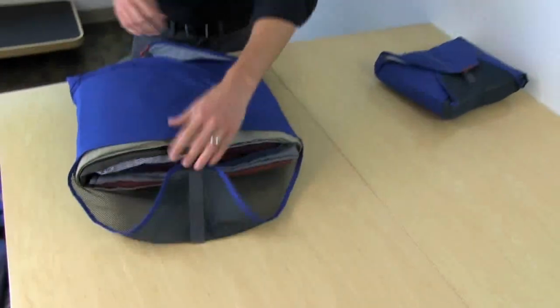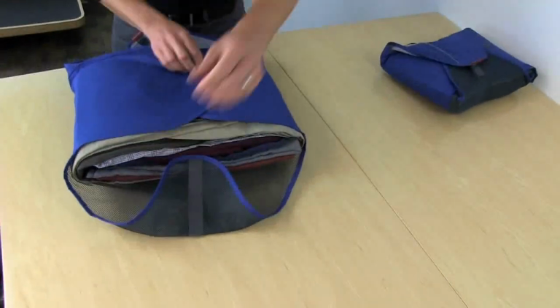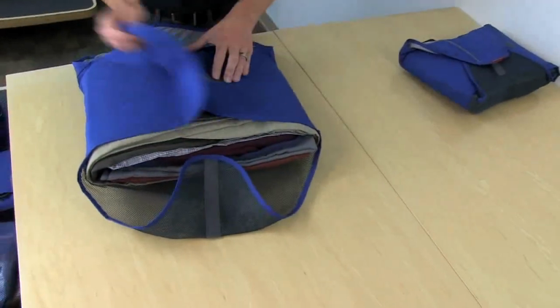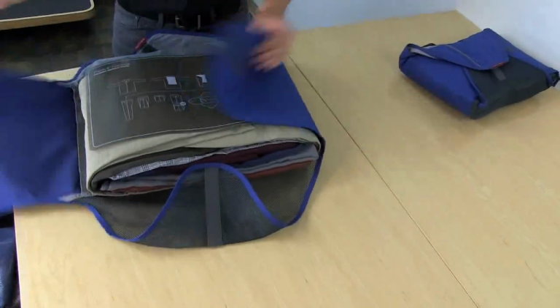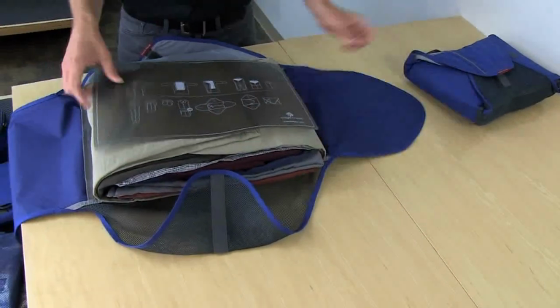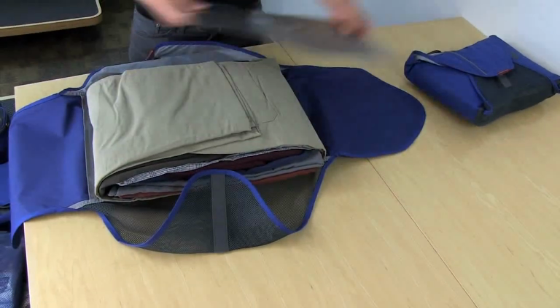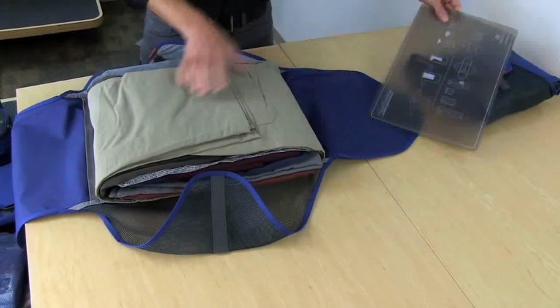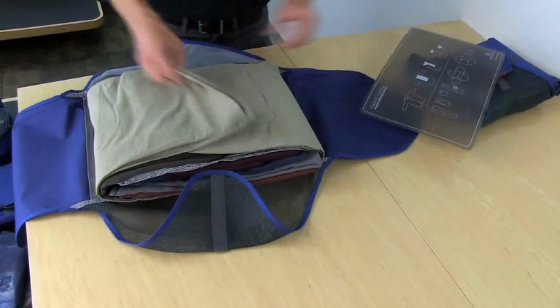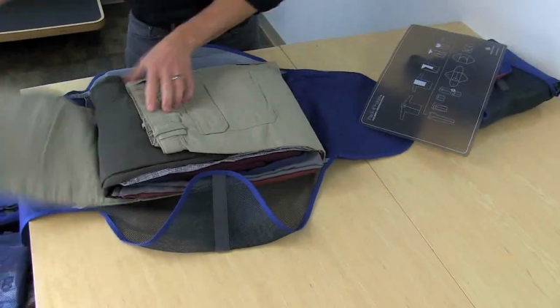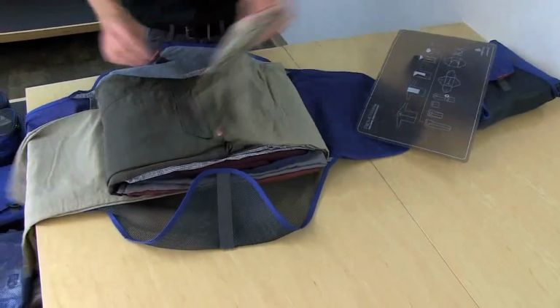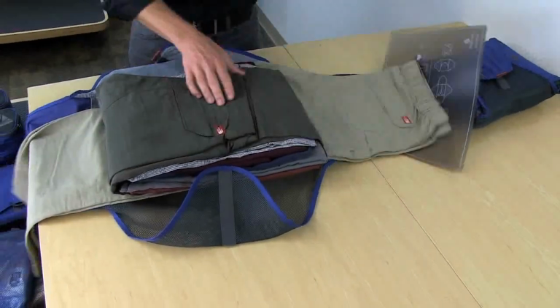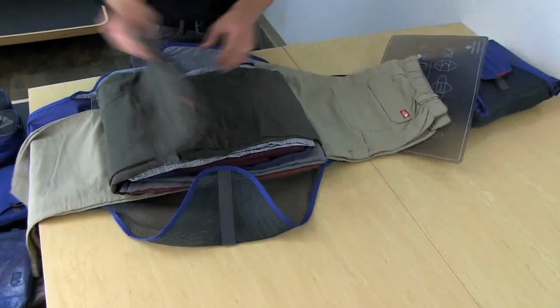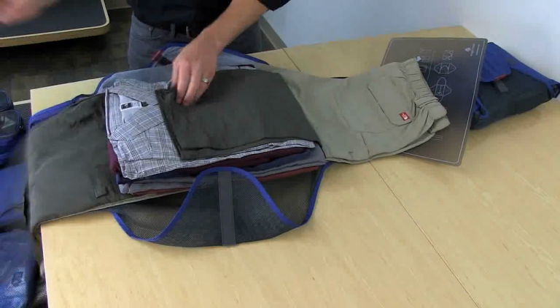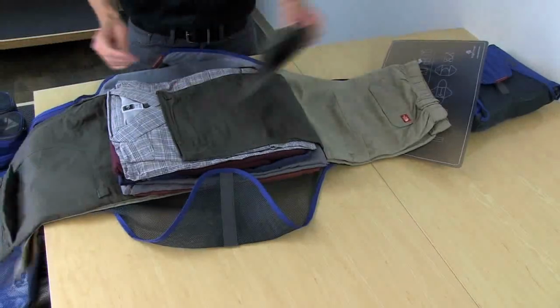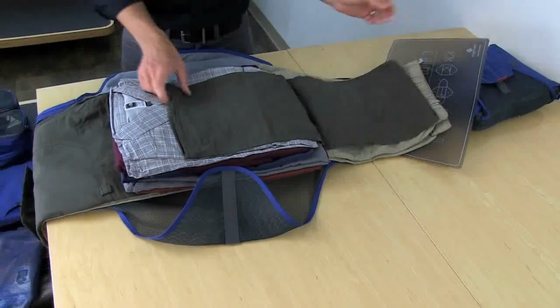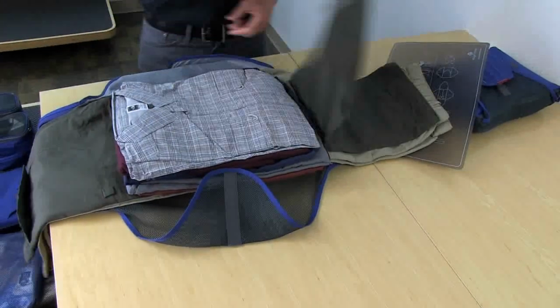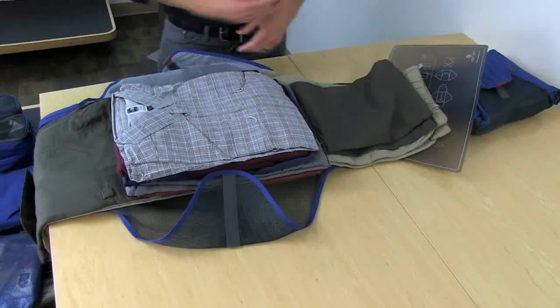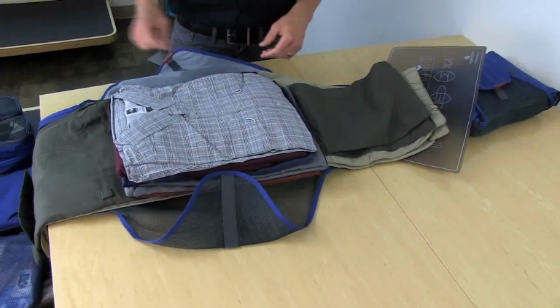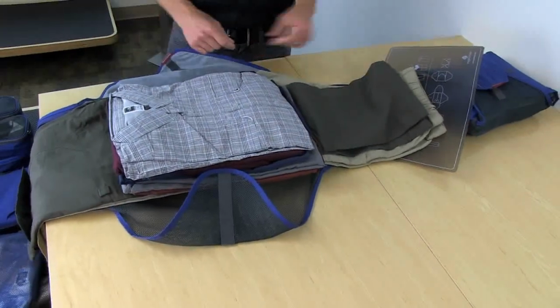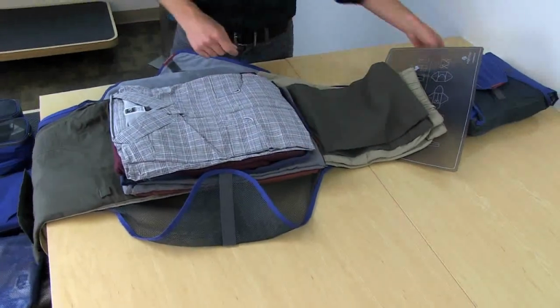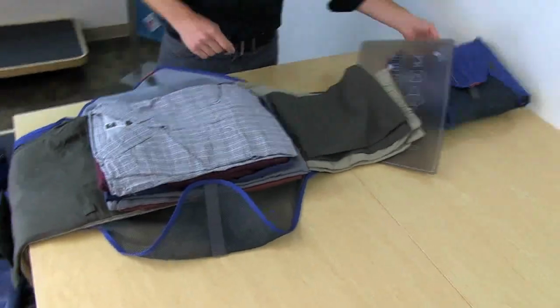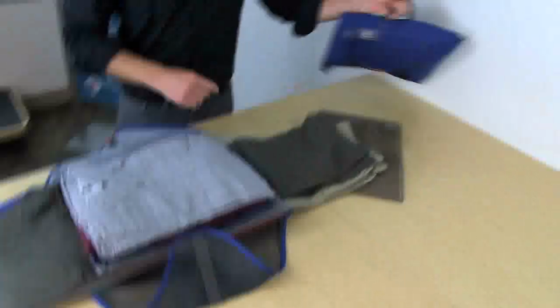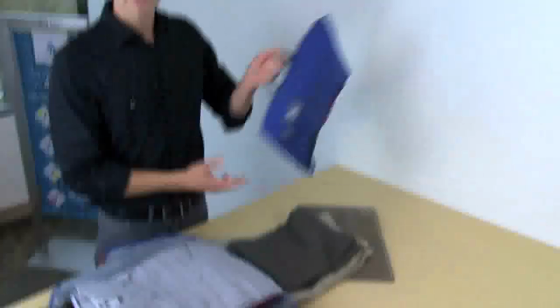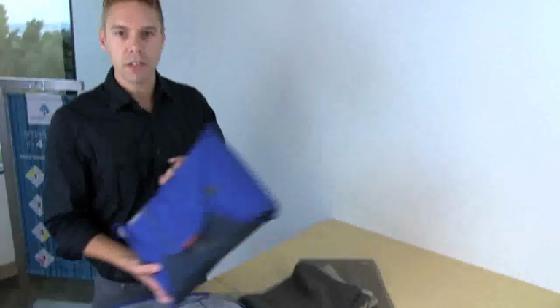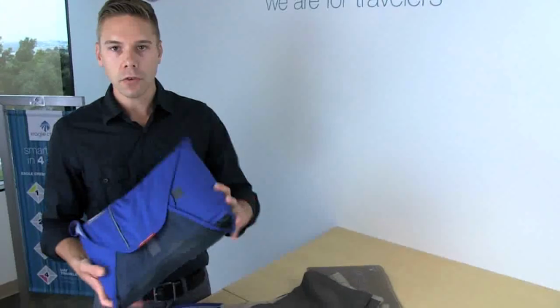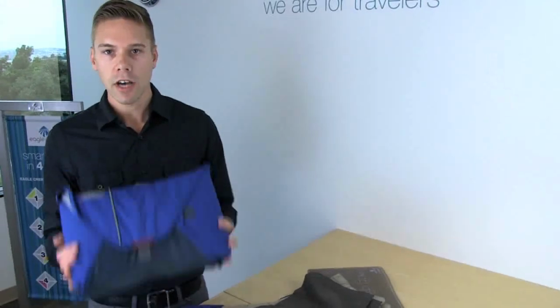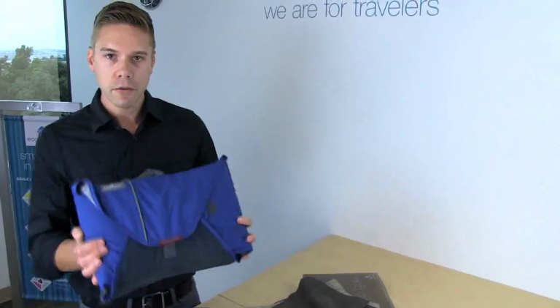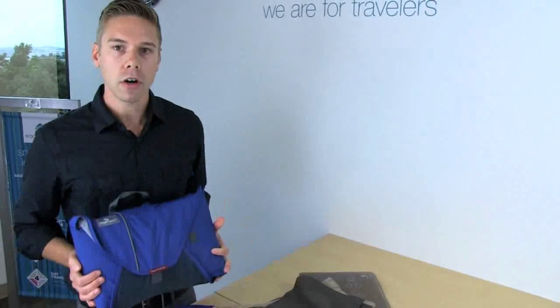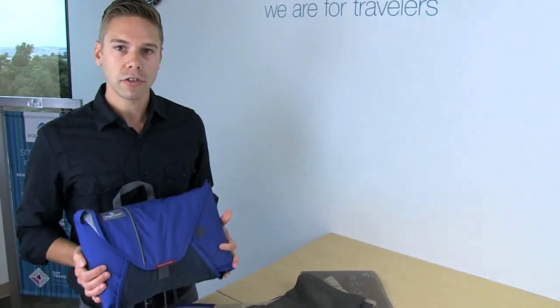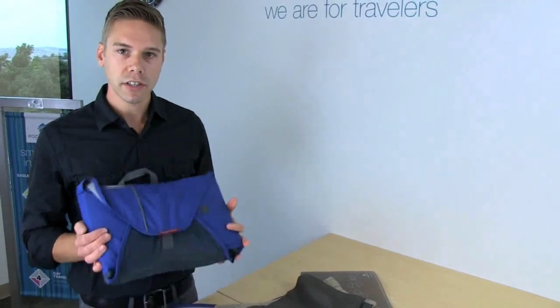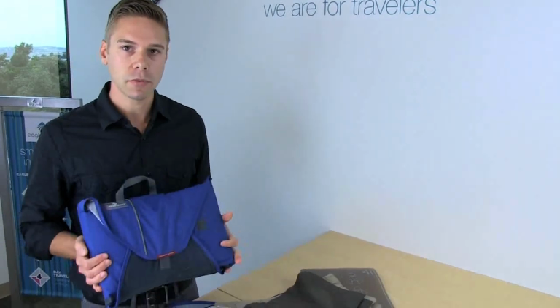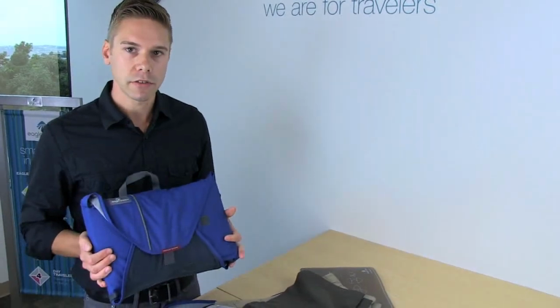In the folder 18 I have a few pairs of pants, some collared shirts, and a few sweaters. In the 15-inch folder I have a few more collared shirts and a couple sweaters.